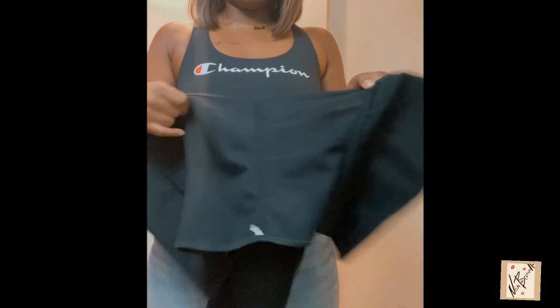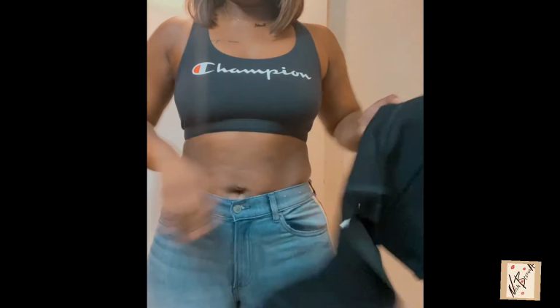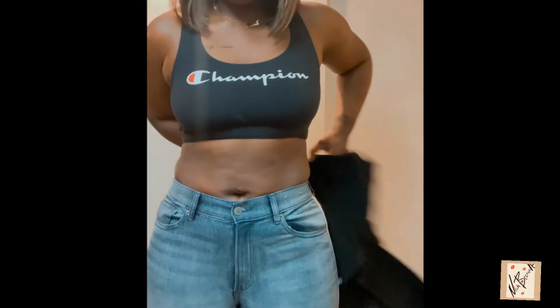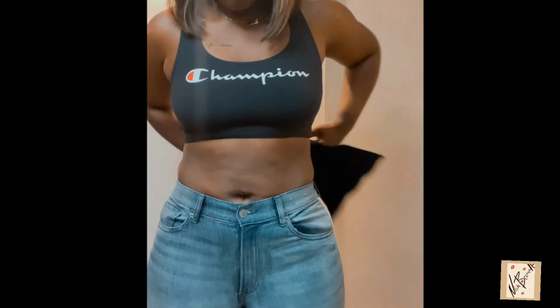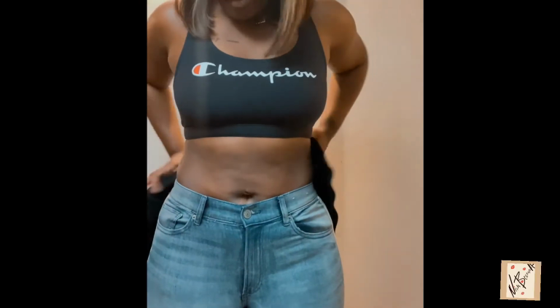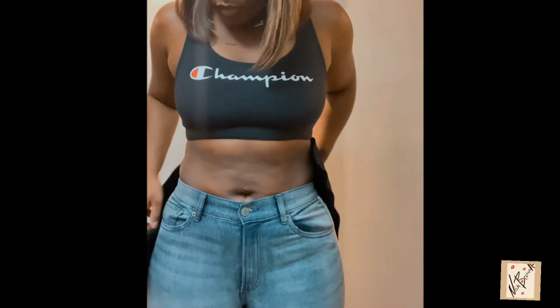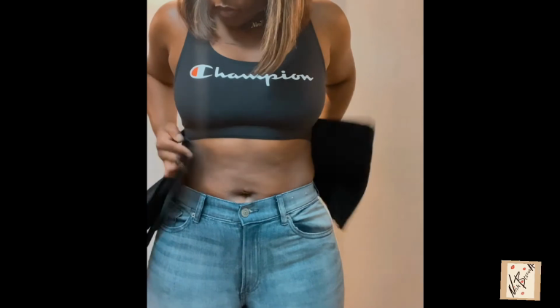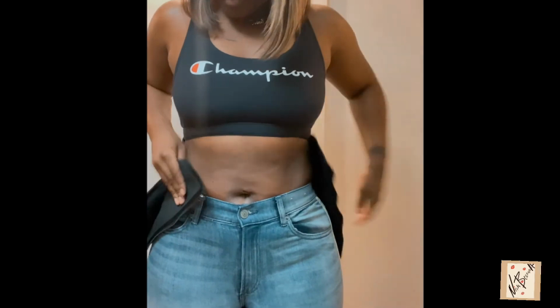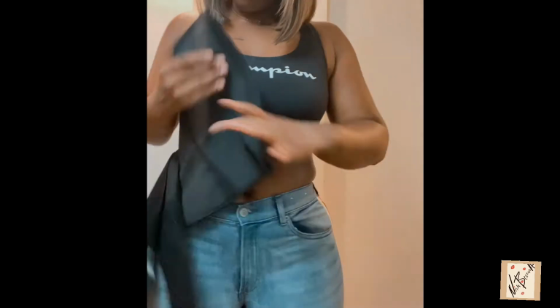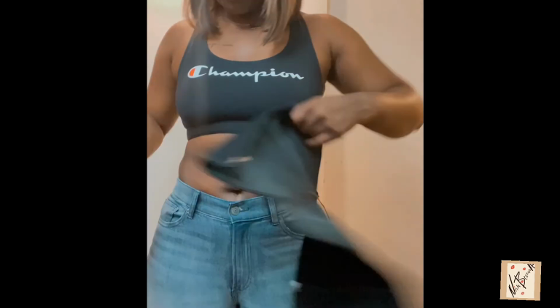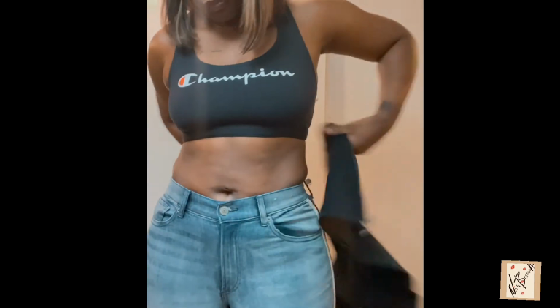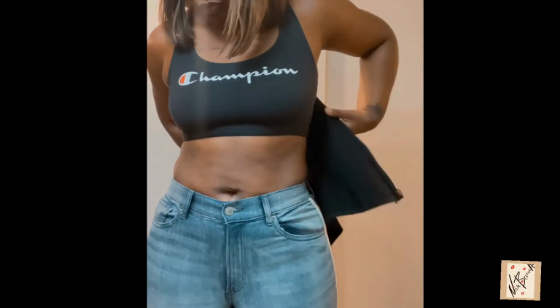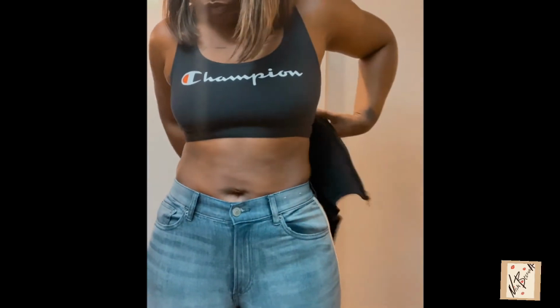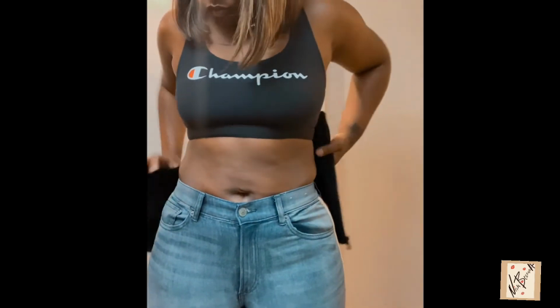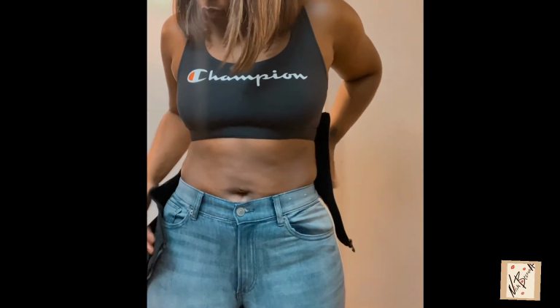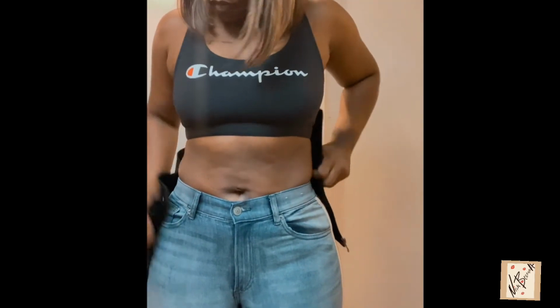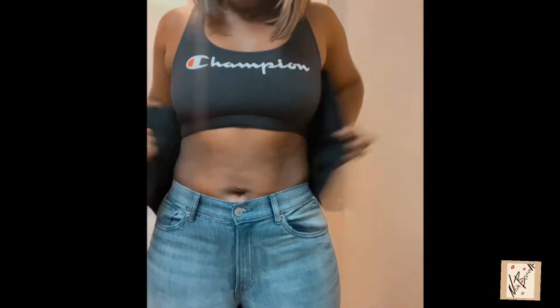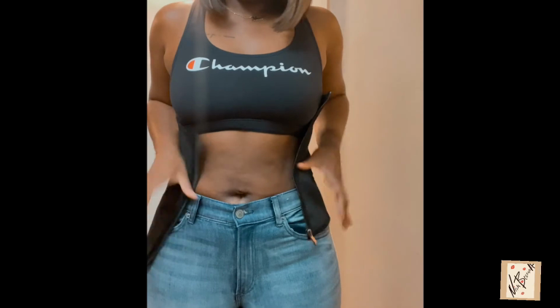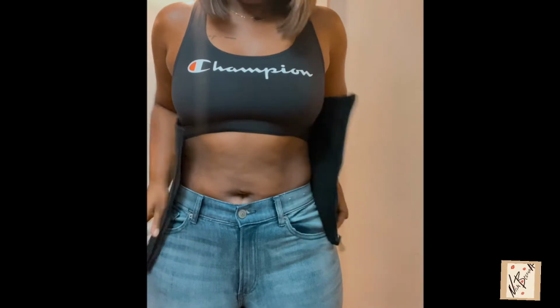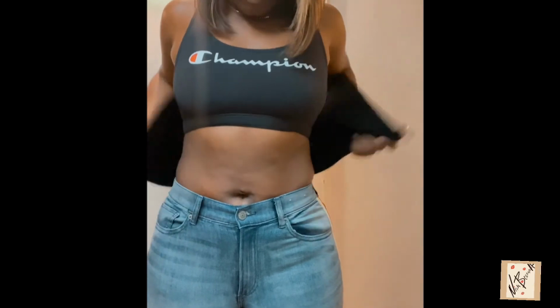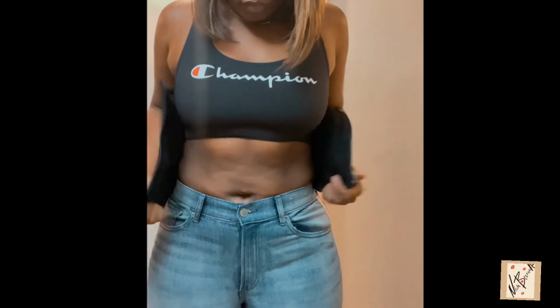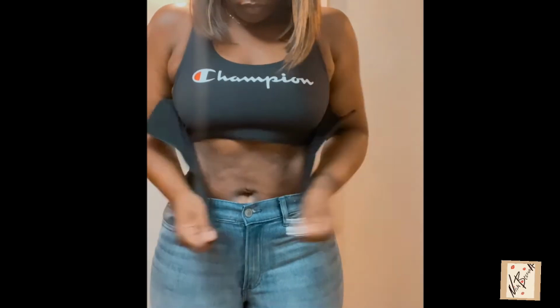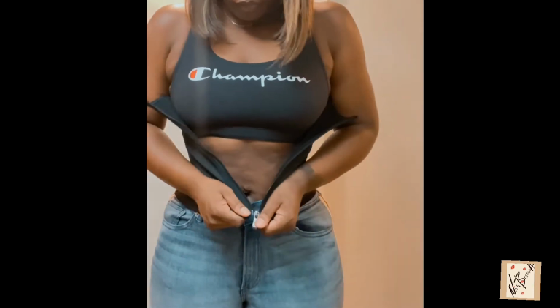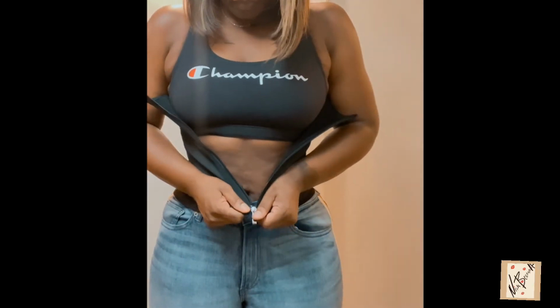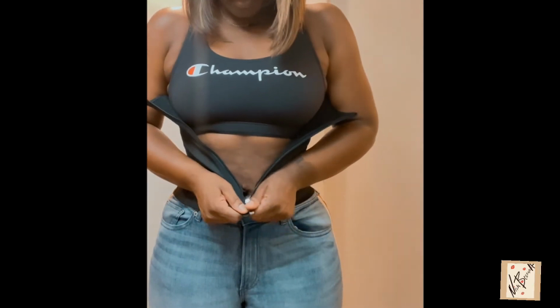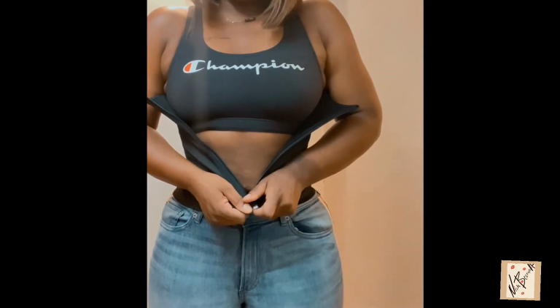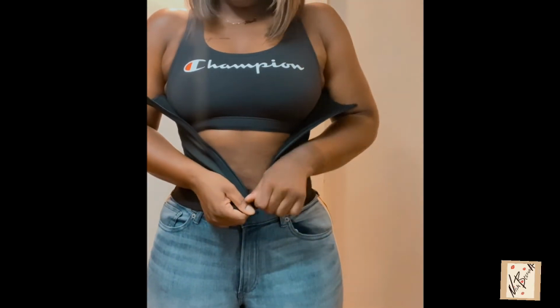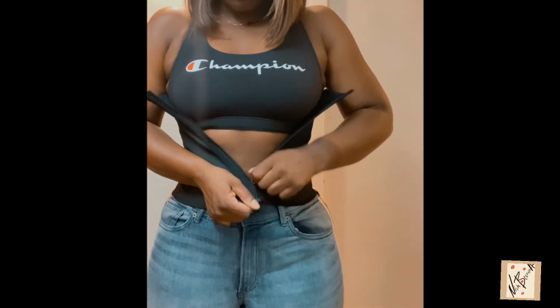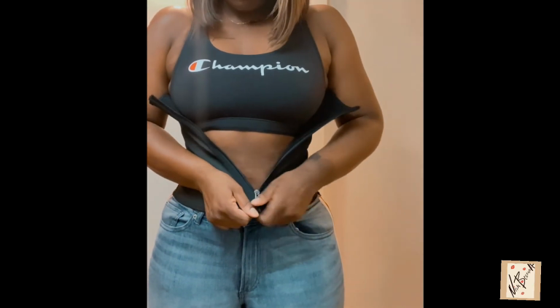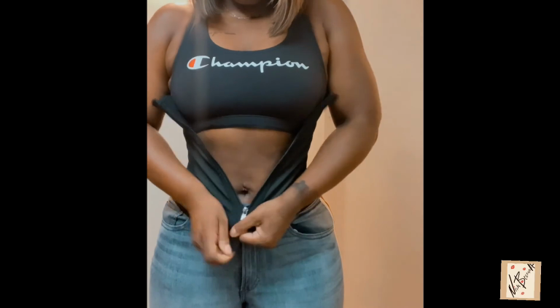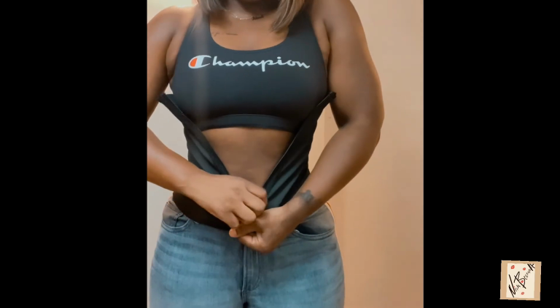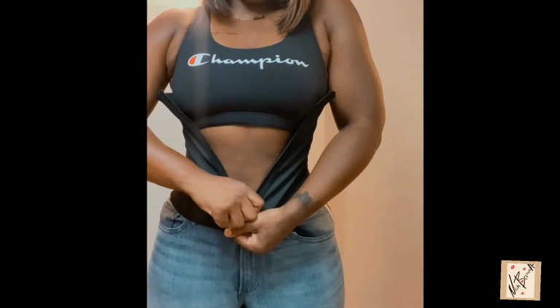I've been getting a lot of messages asking what size I got in the J Sculpt waist trainer. I actually returned it and got my right size, which is the size they told me to get — a medium. This is me putting it on, and it did give a little struggle to put on.